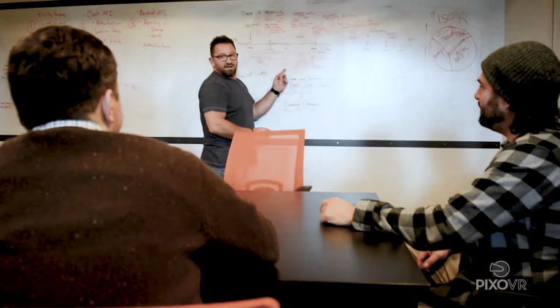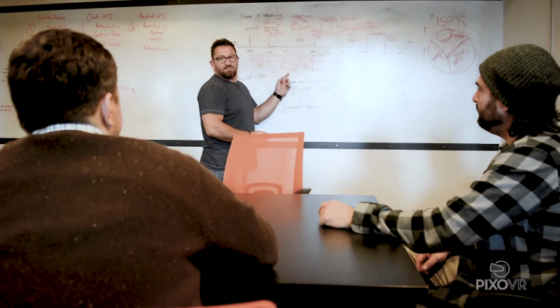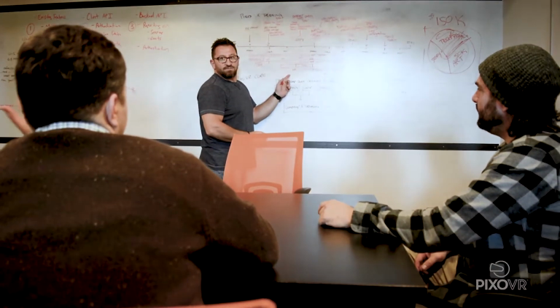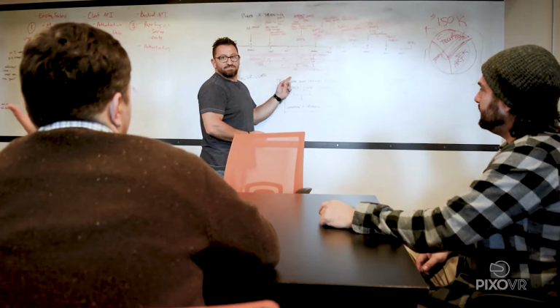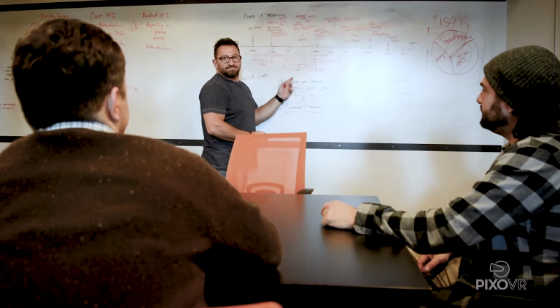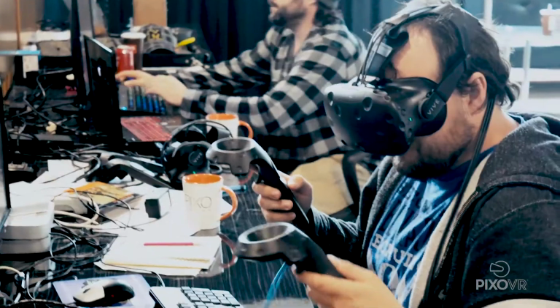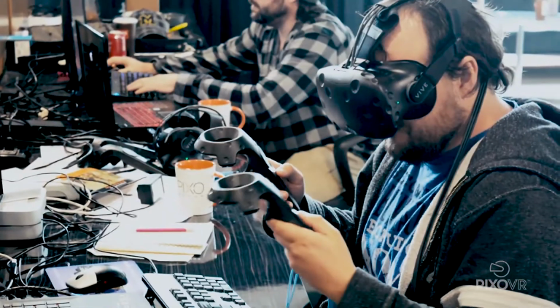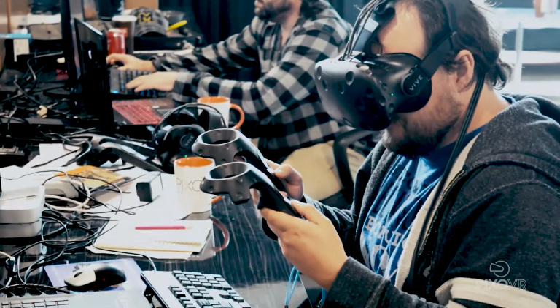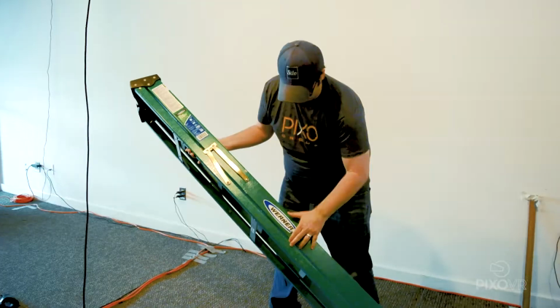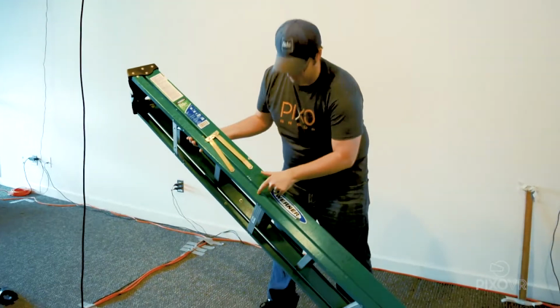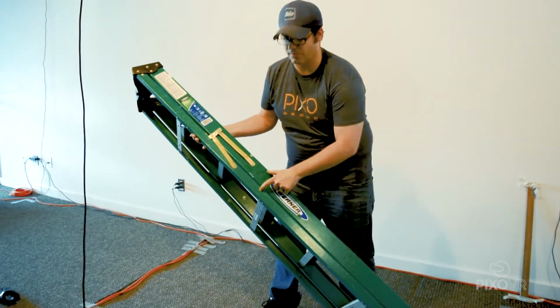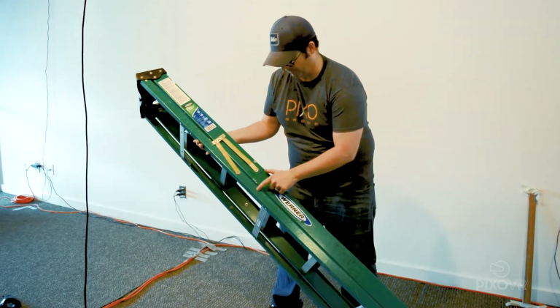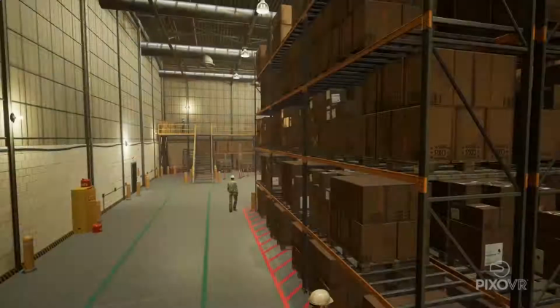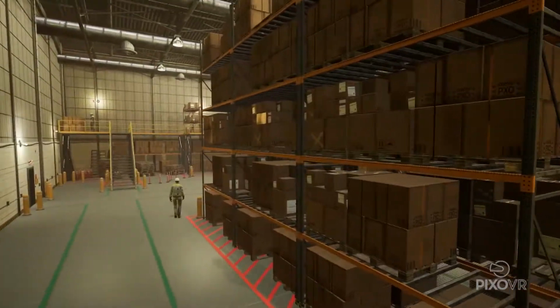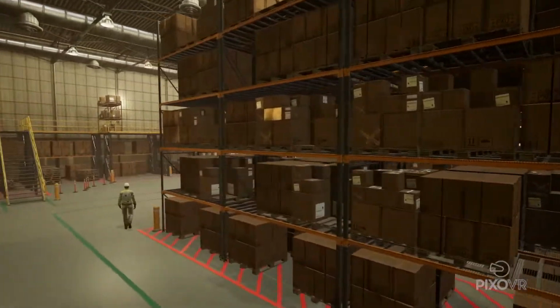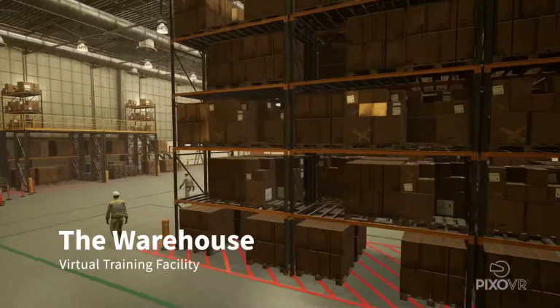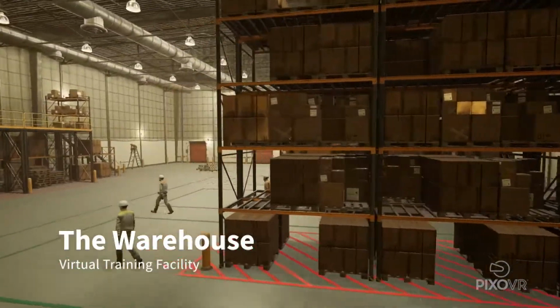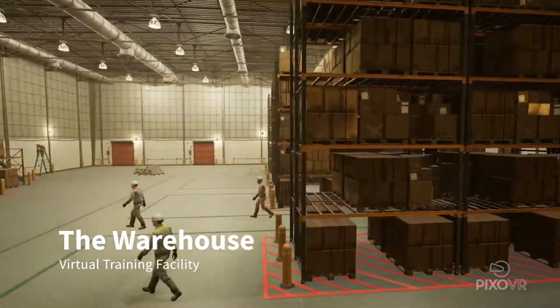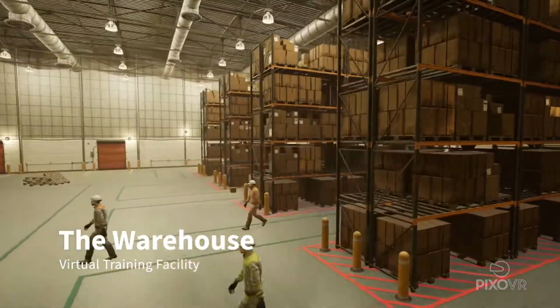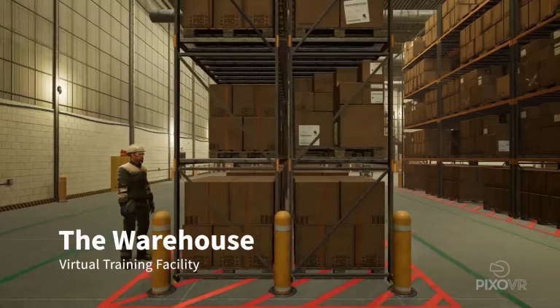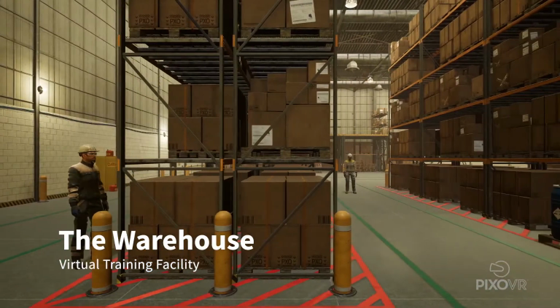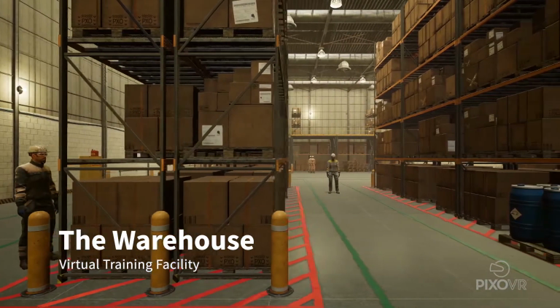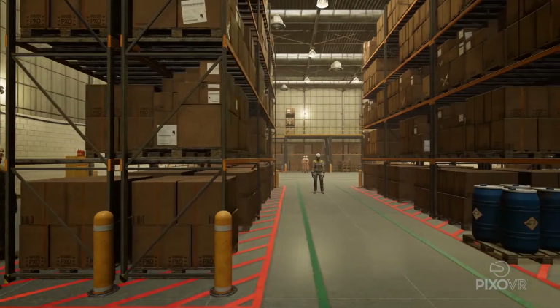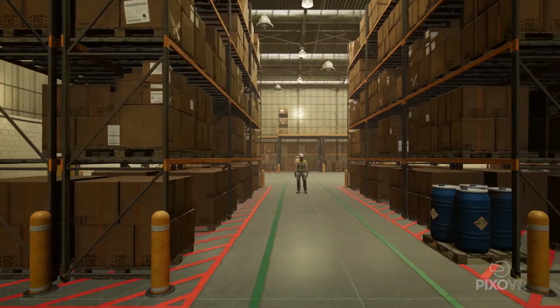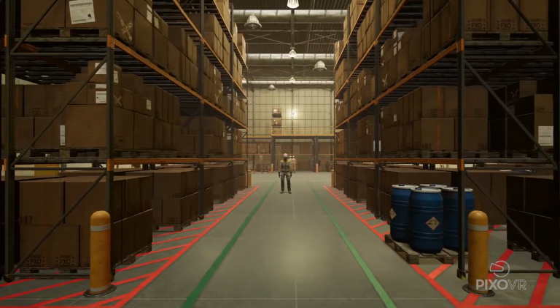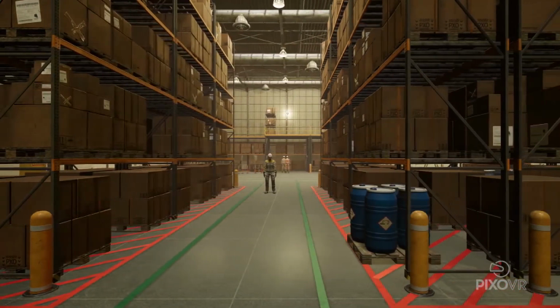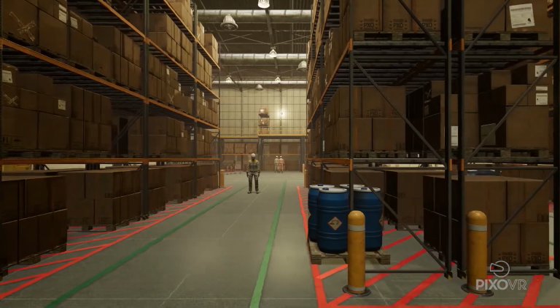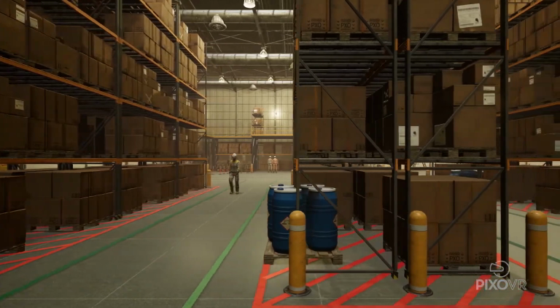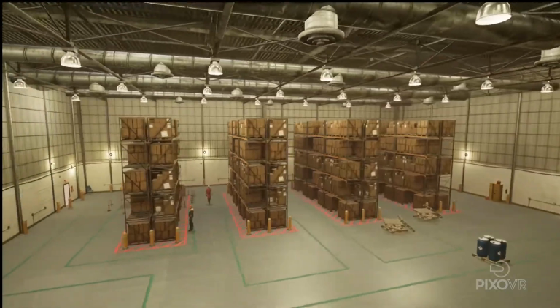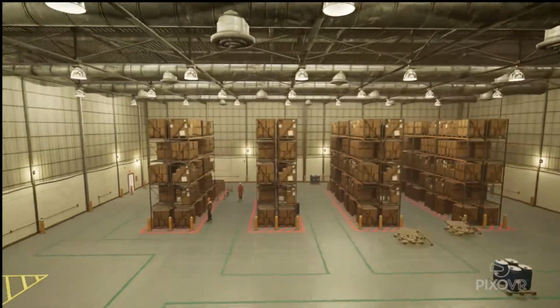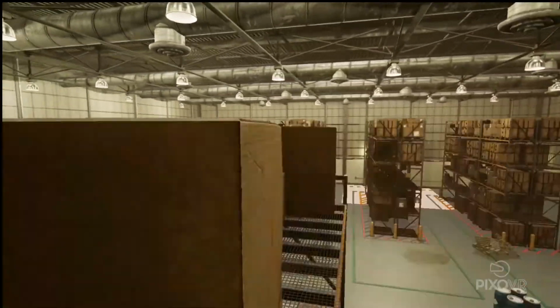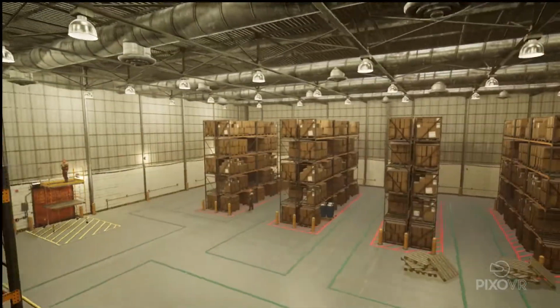Created by PIXO VR's award-winning designers, 3D artists, and experts on OSHA safety regulations, trainees explore The Warehouse — a simulated 20,000 square foot photorealistic workspace featuring sights and sounds that dissolve the barrier between virtual and actual reality.